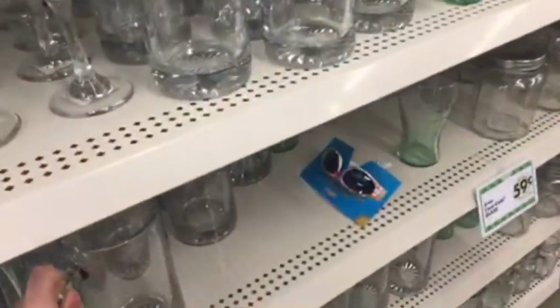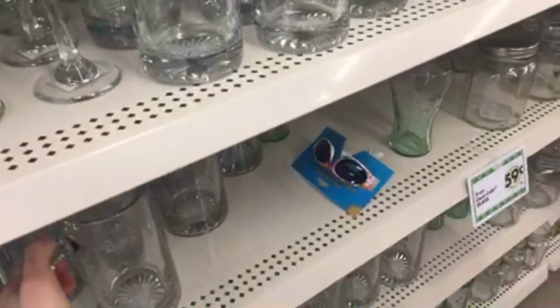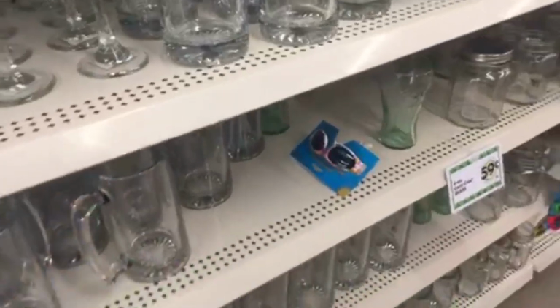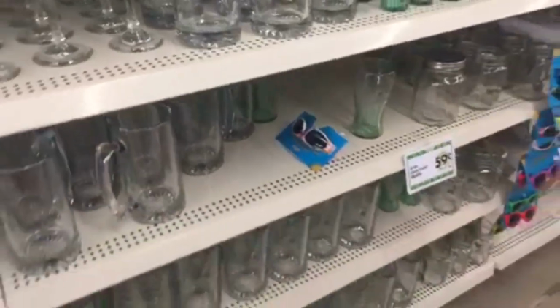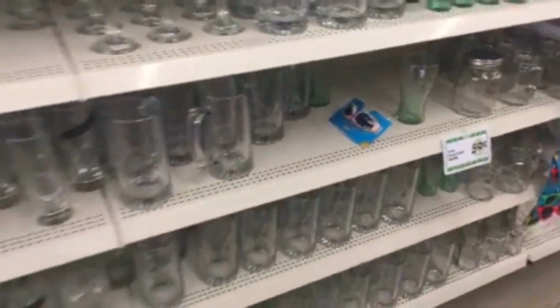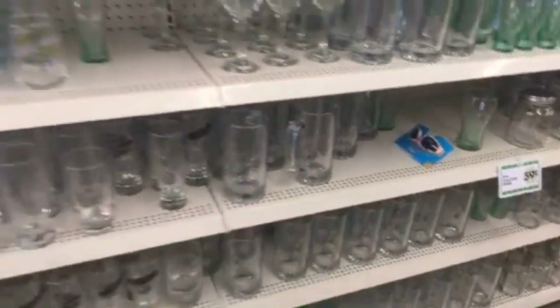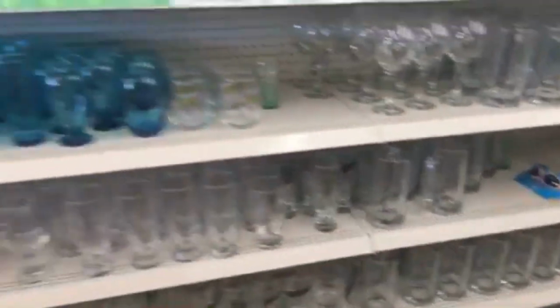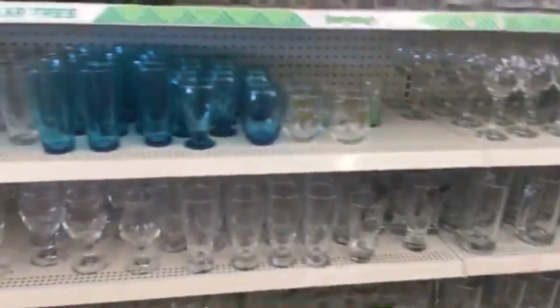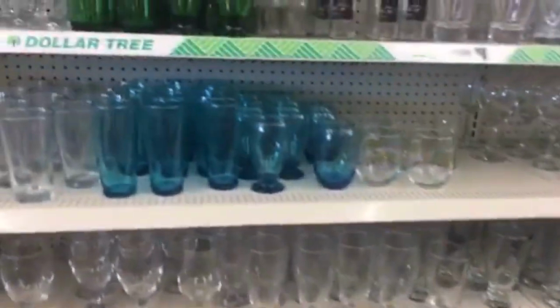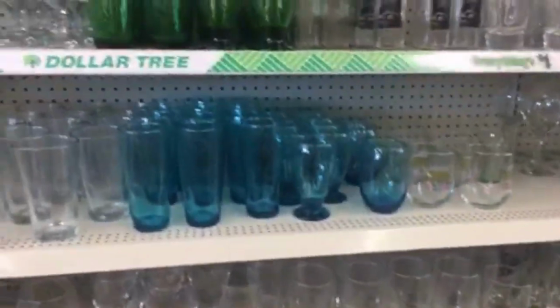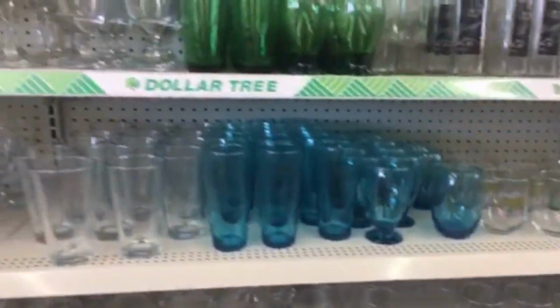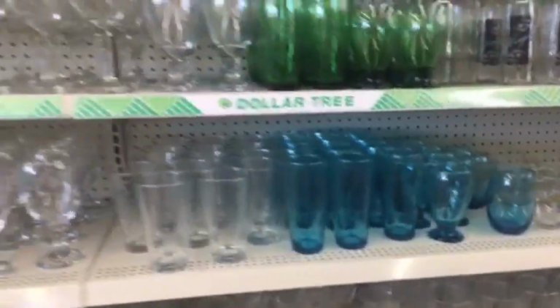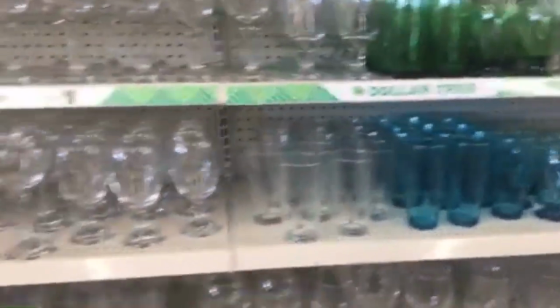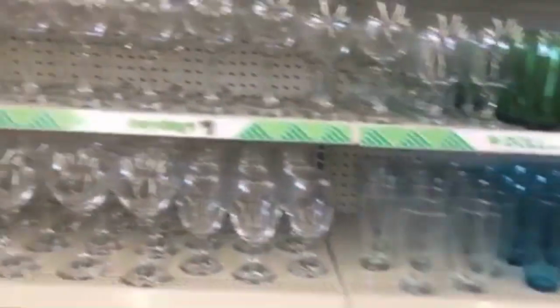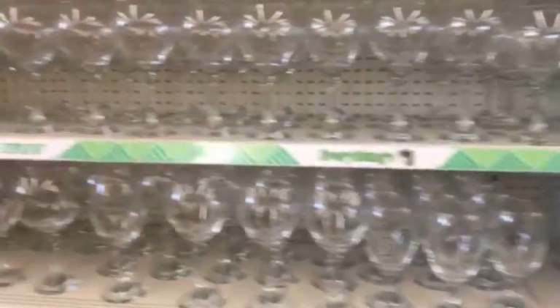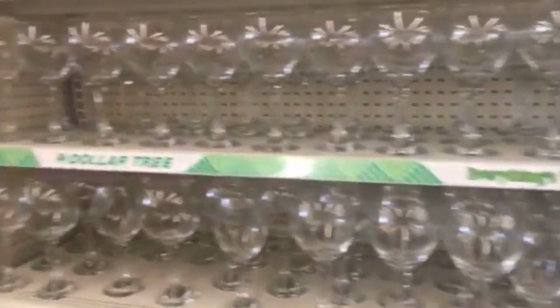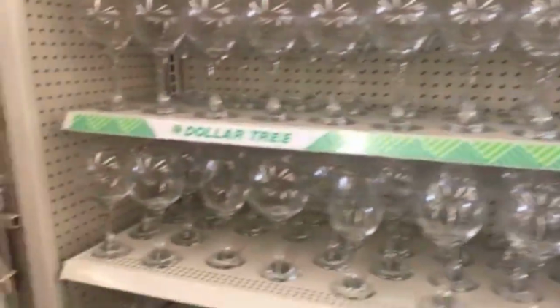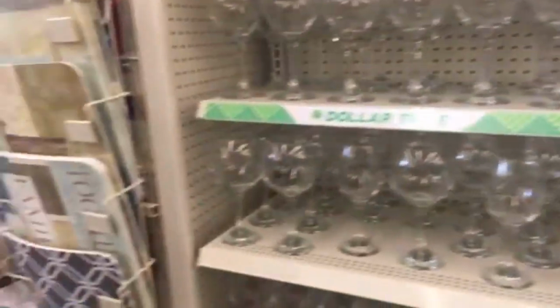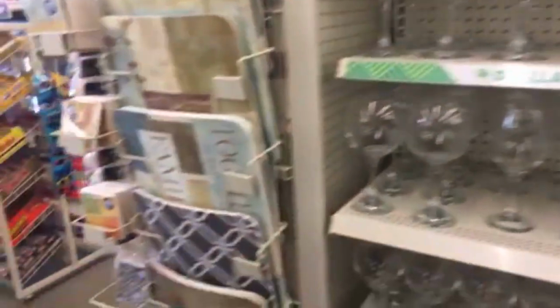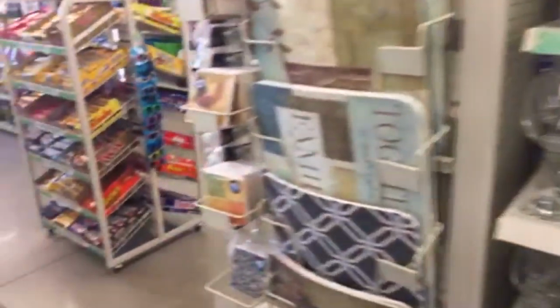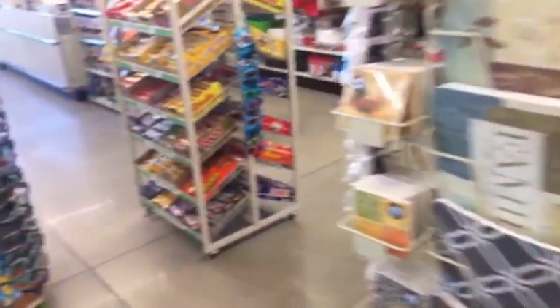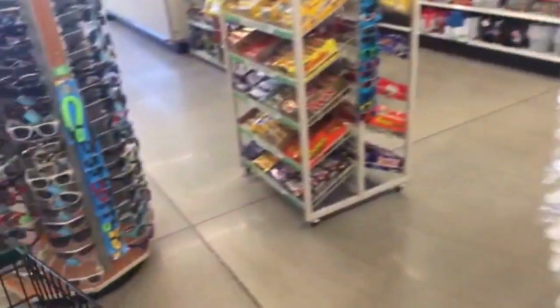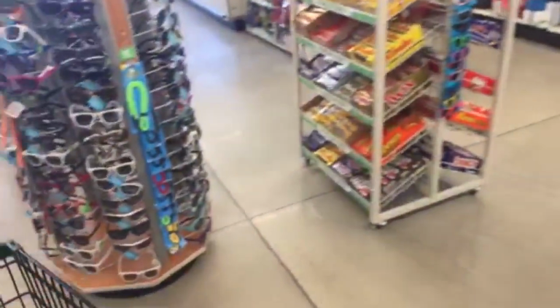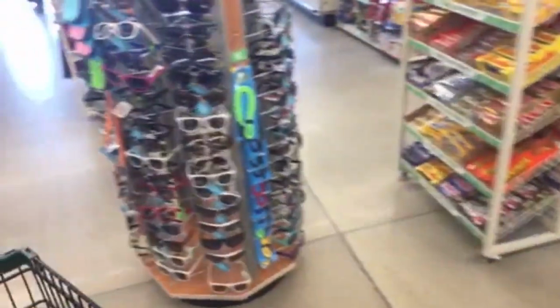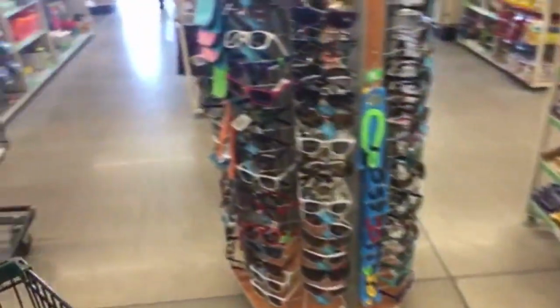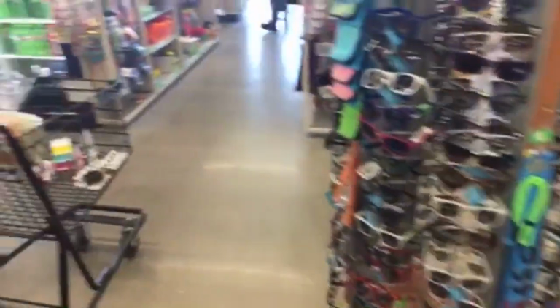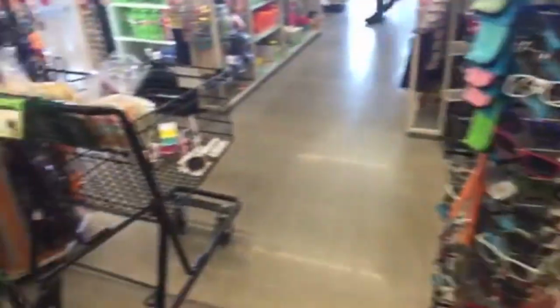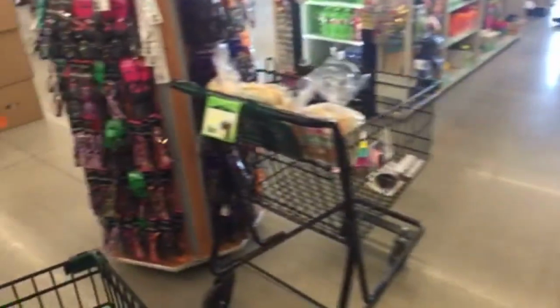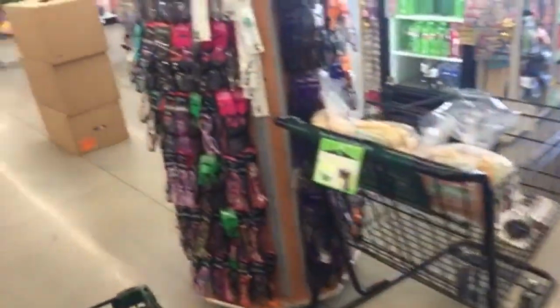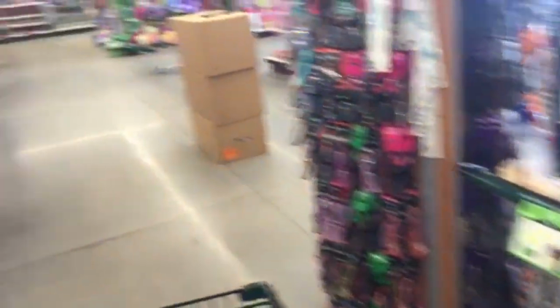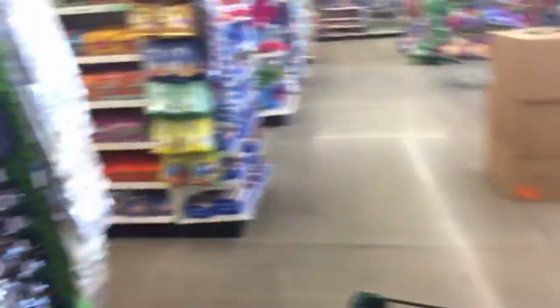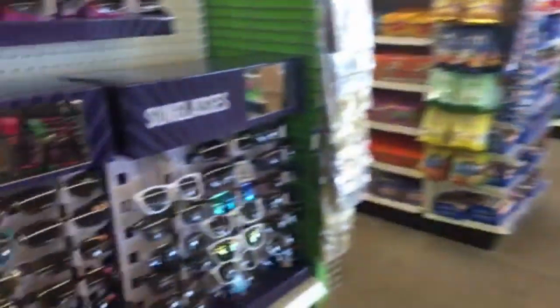That's such a great deal. They have pretty glasses here, really nice basic pieces. Sunglasses too.